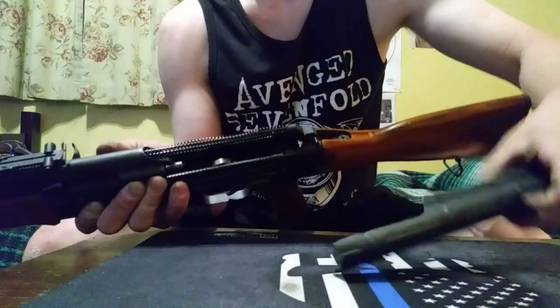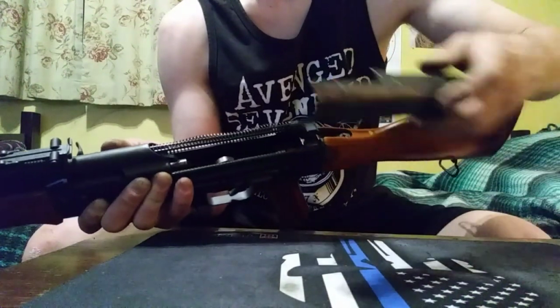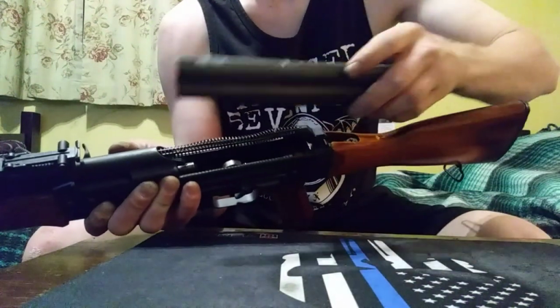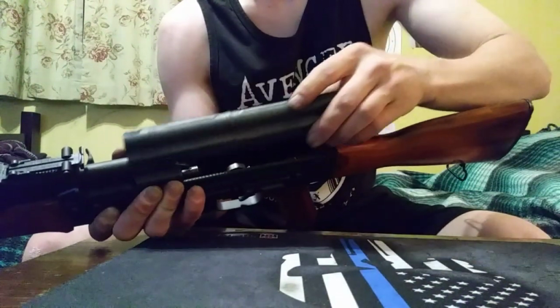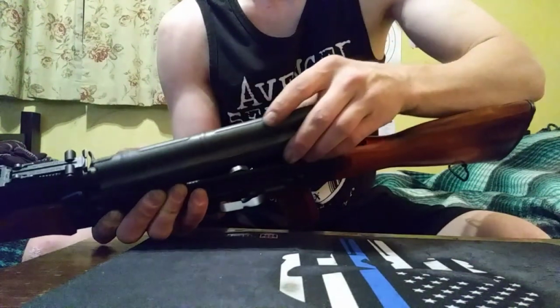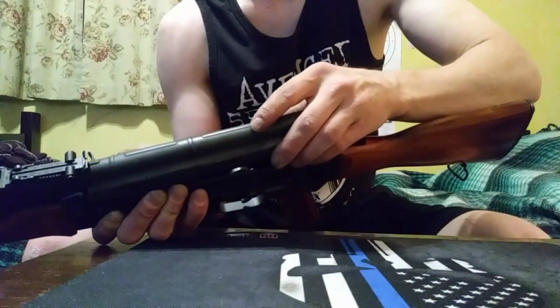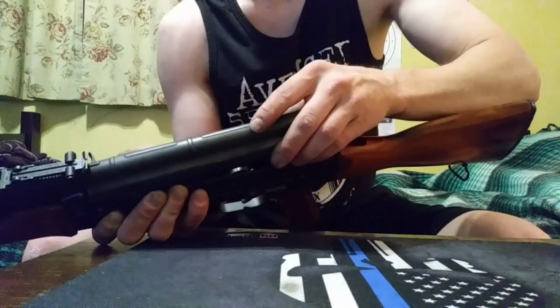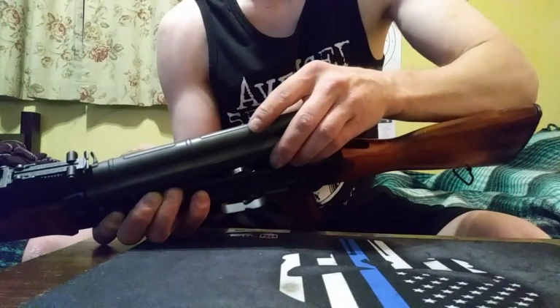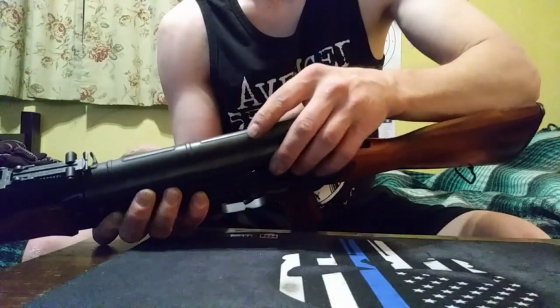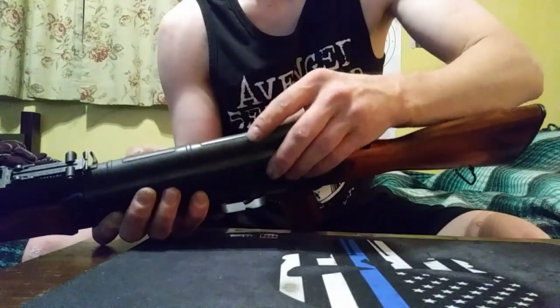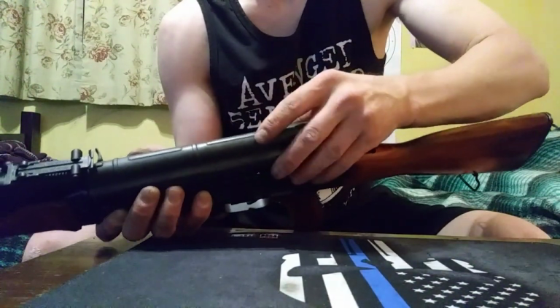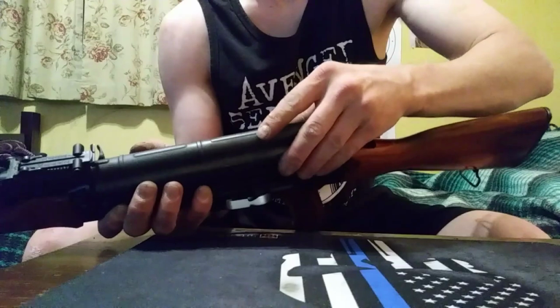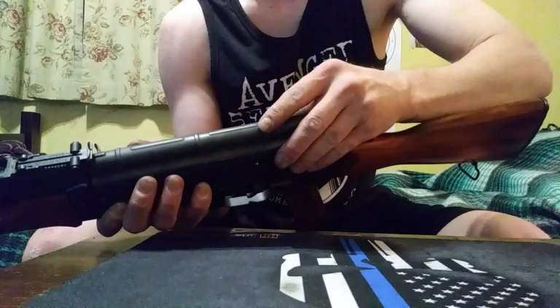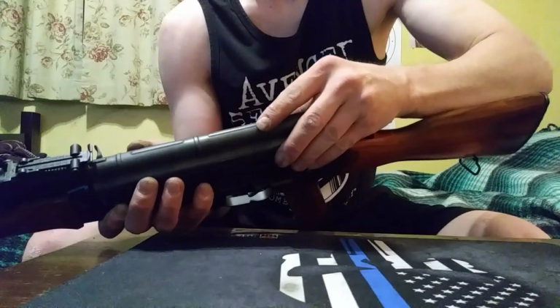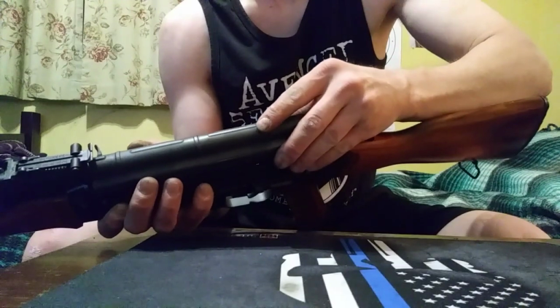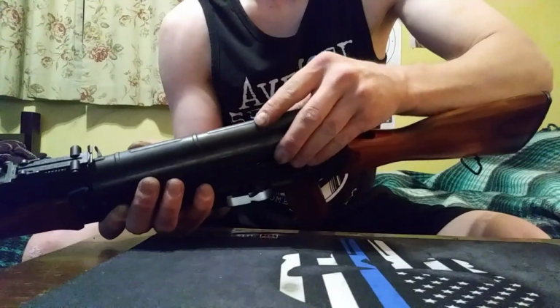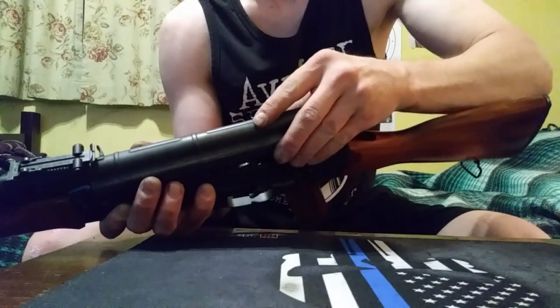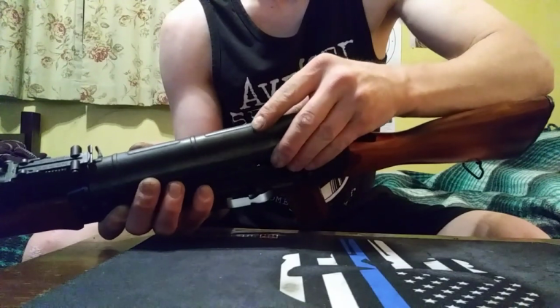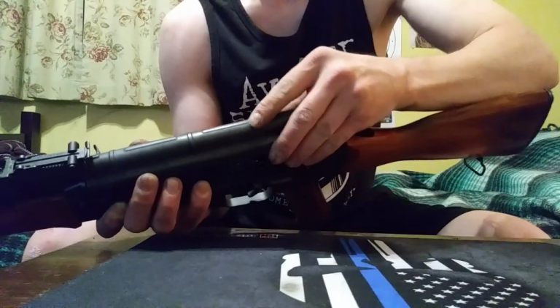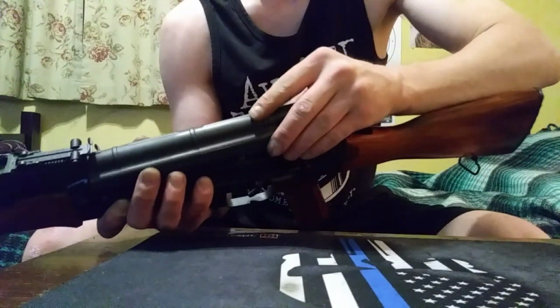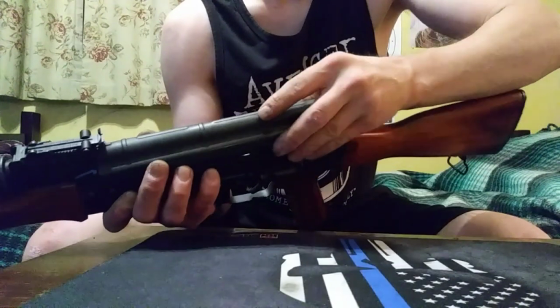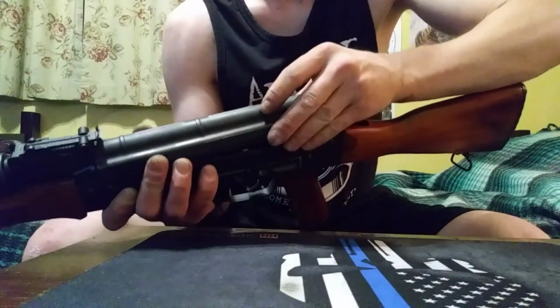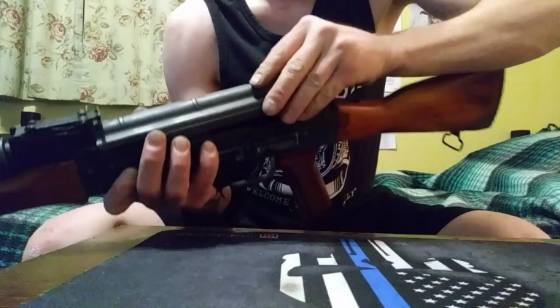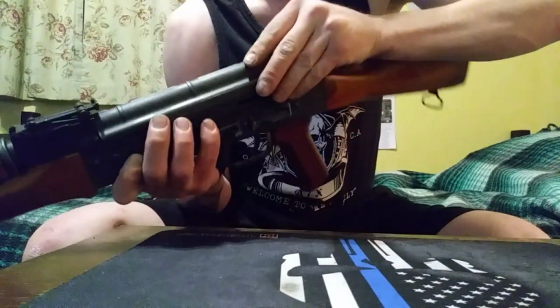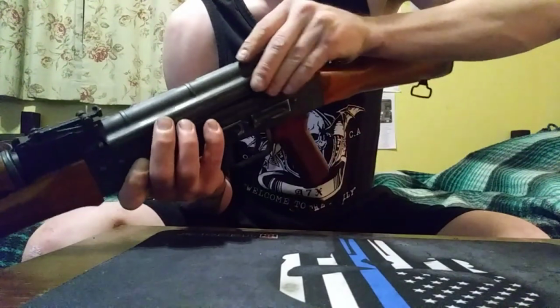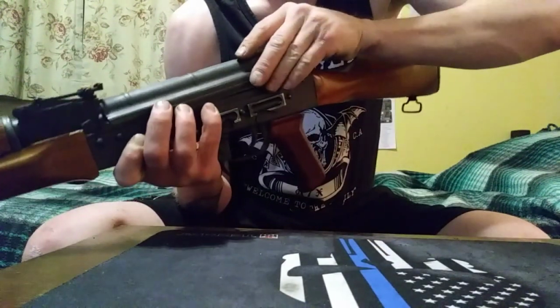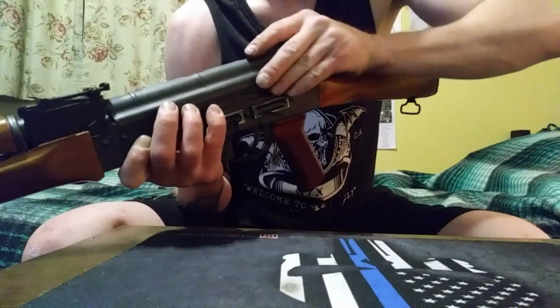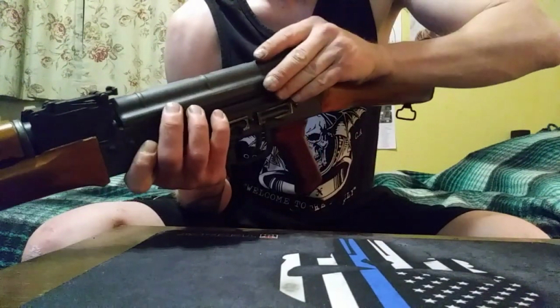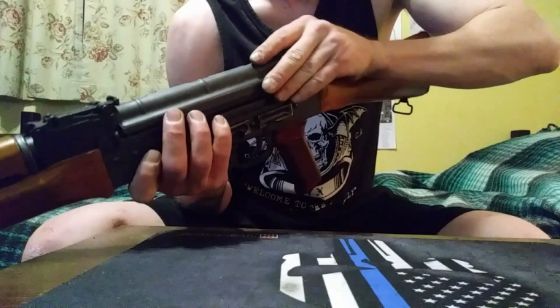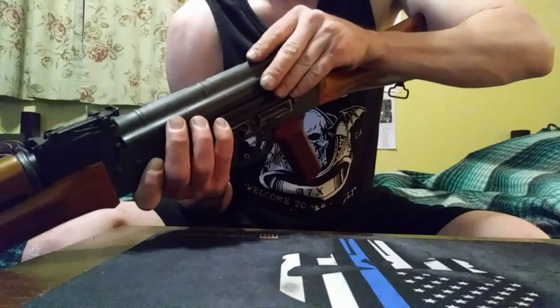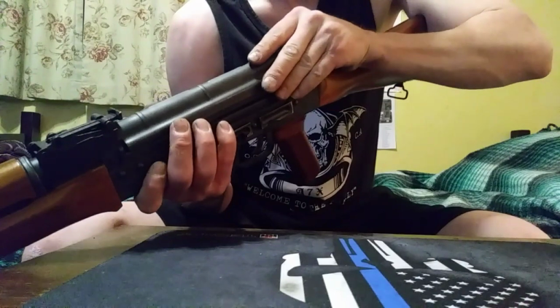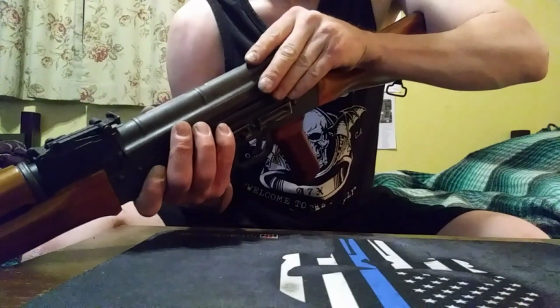Then put the dust cover on. Easy peasy — it's probably the easiest rifle I've ever disassembled and reassembled.